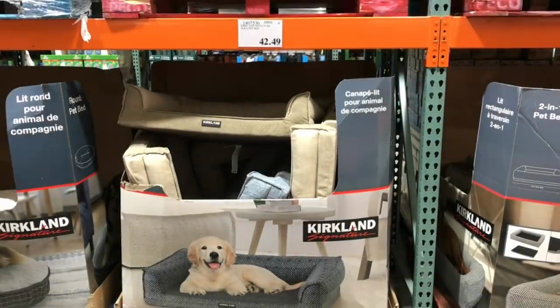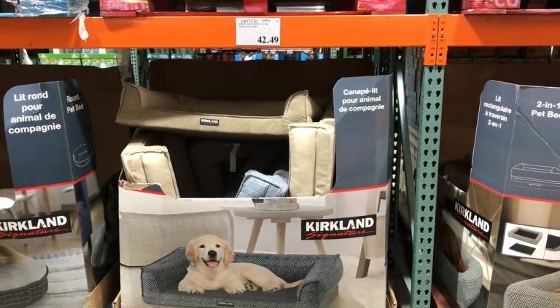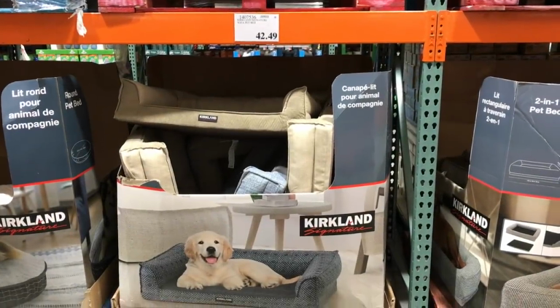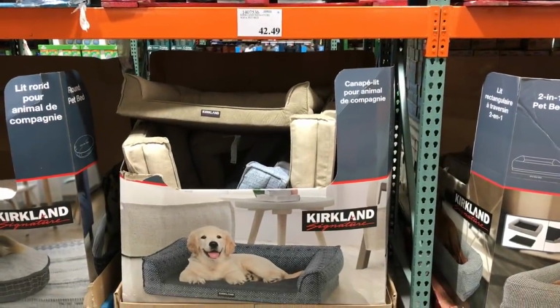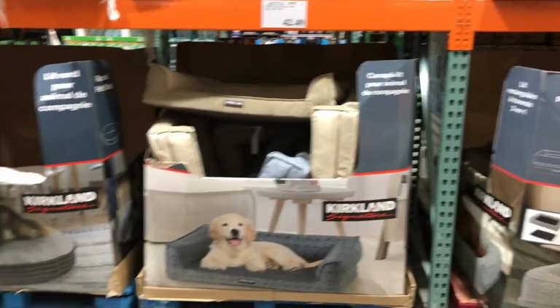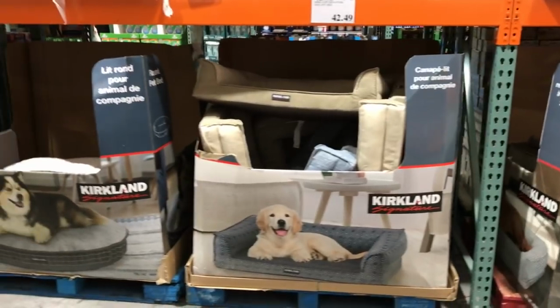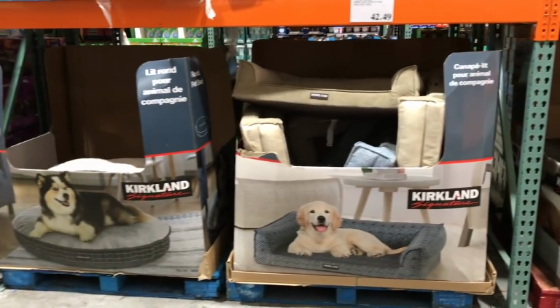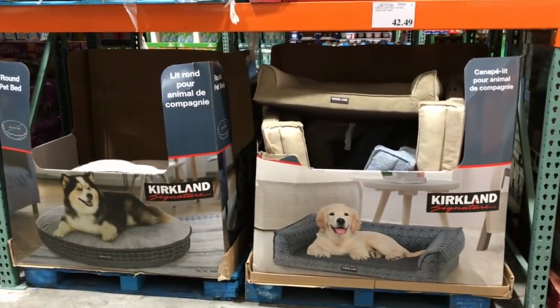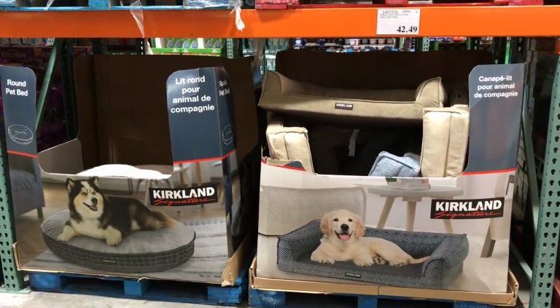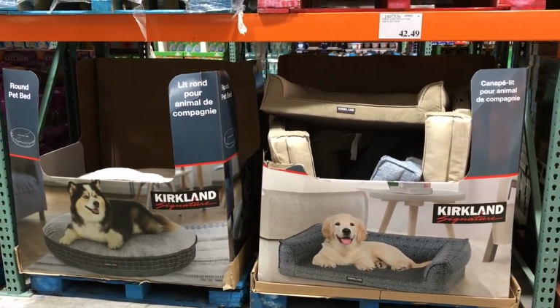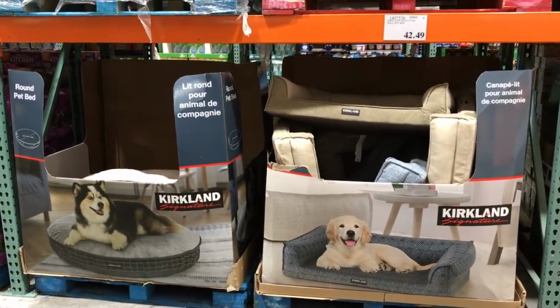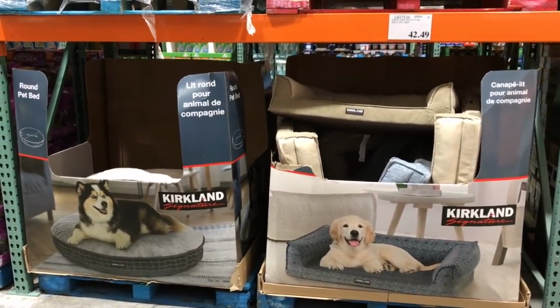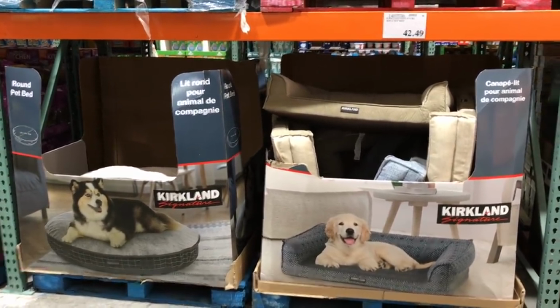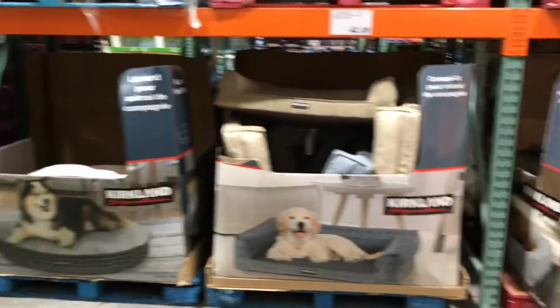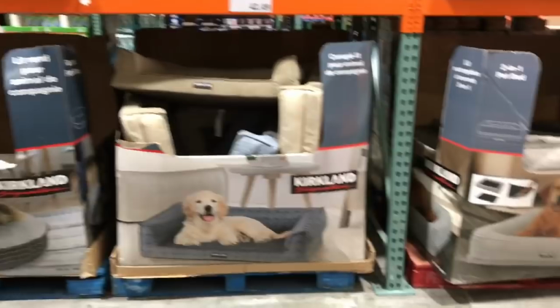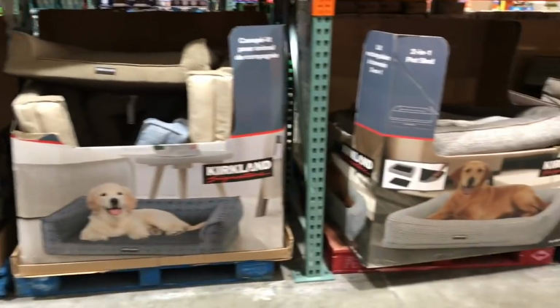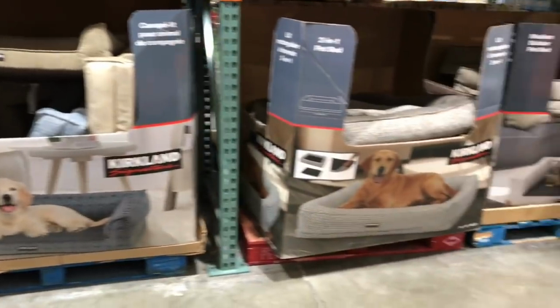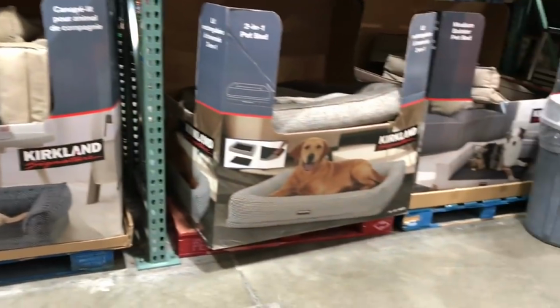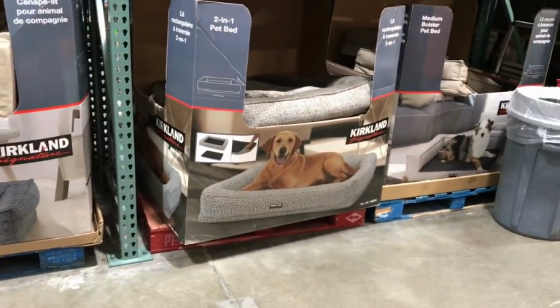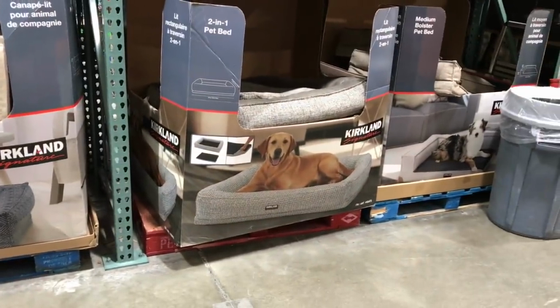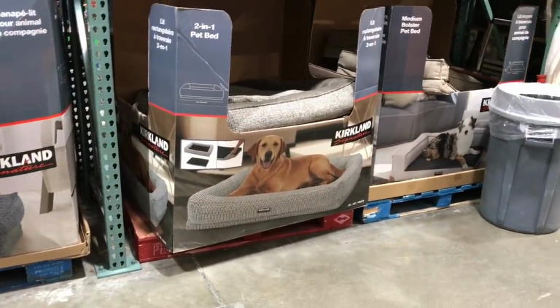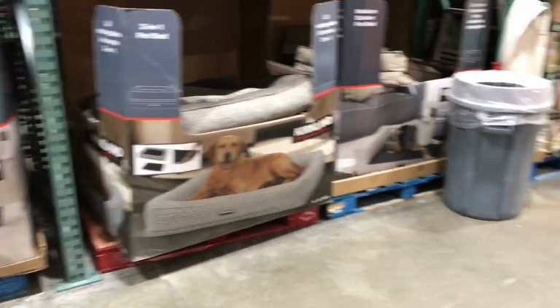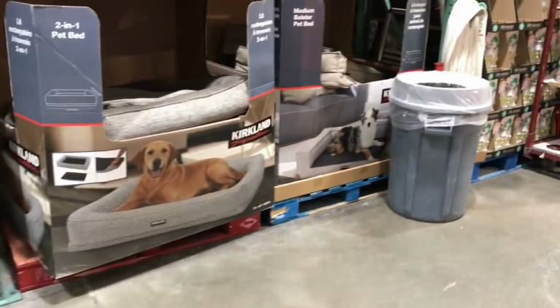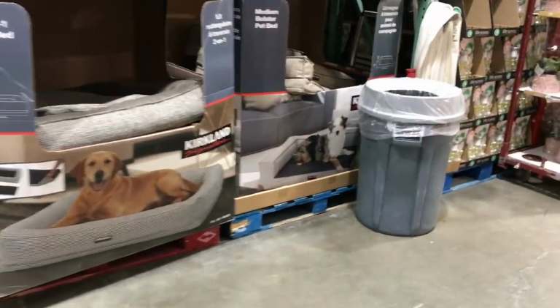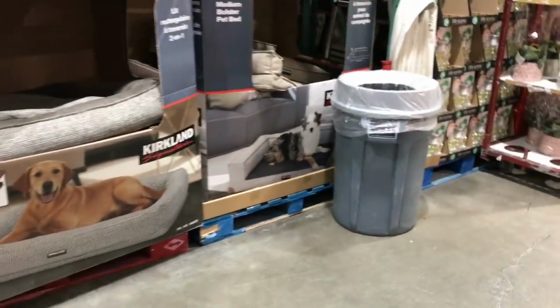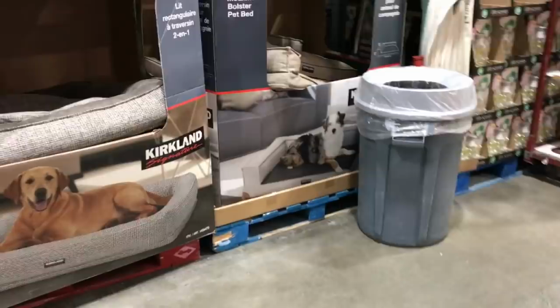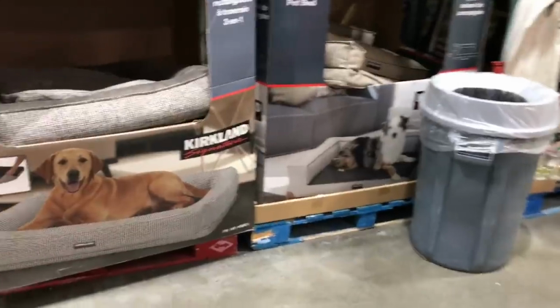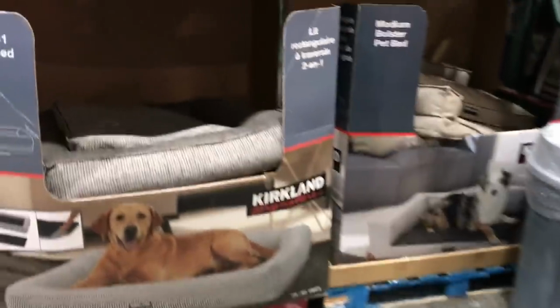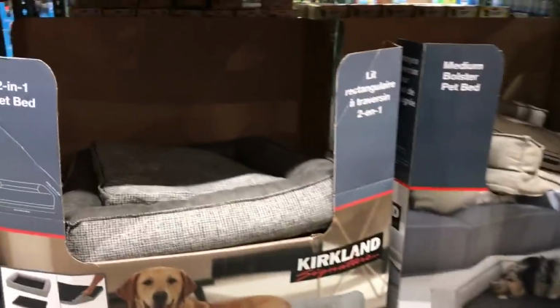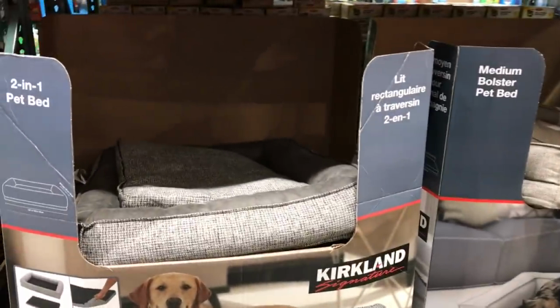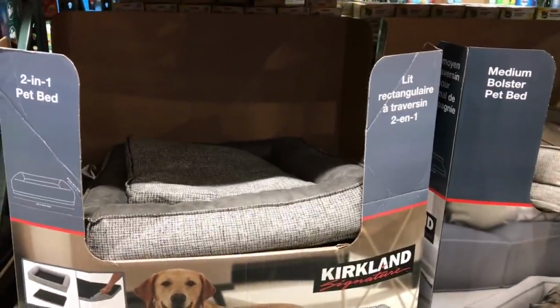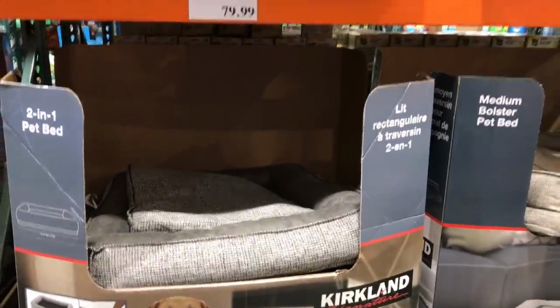These cushions remind me of our old chocolate lab, Jackie Brown. She's since passed, but she used to have a massive bed like this in our house. It was here from Kirkland and it lasted years — it was such good quality, just like this one.